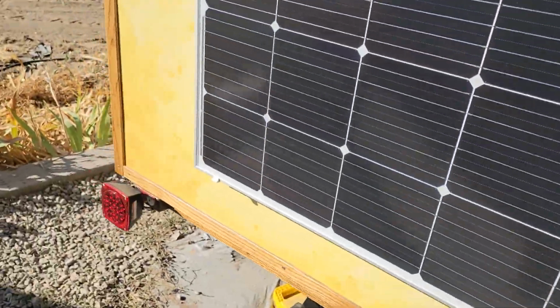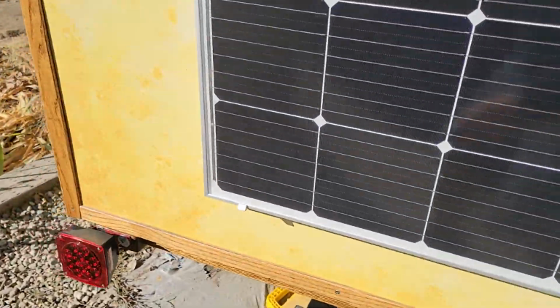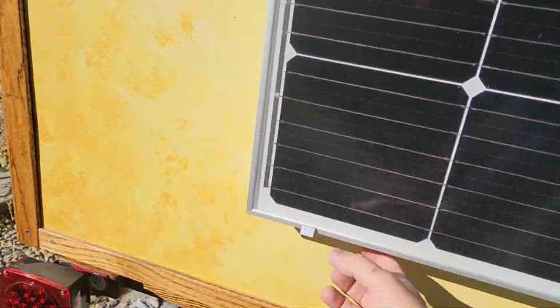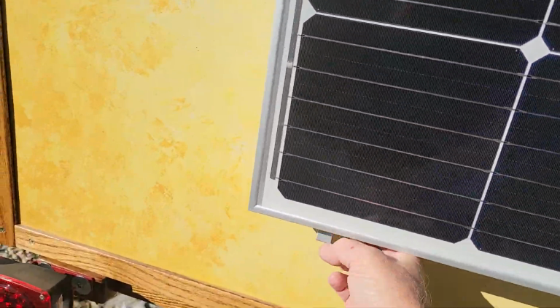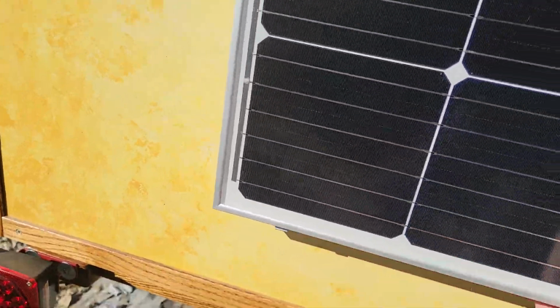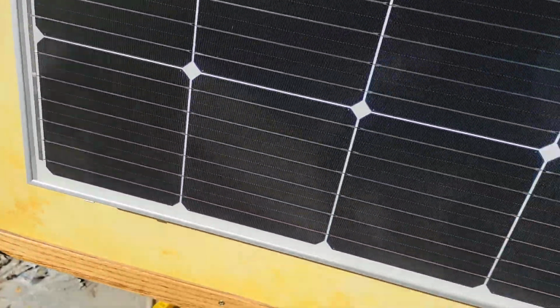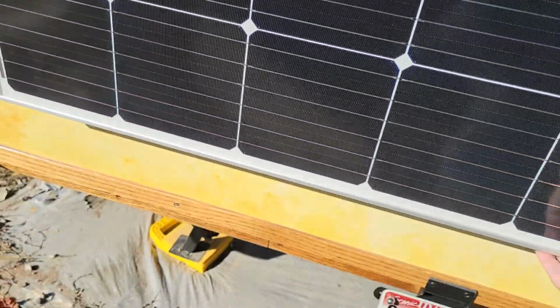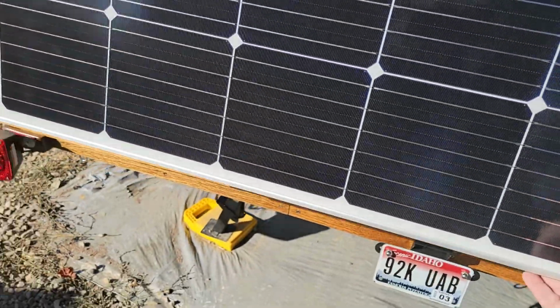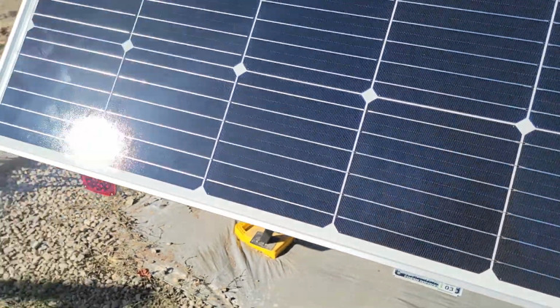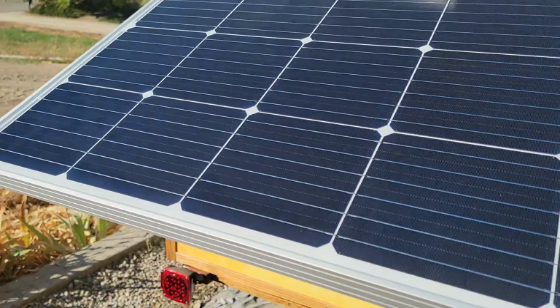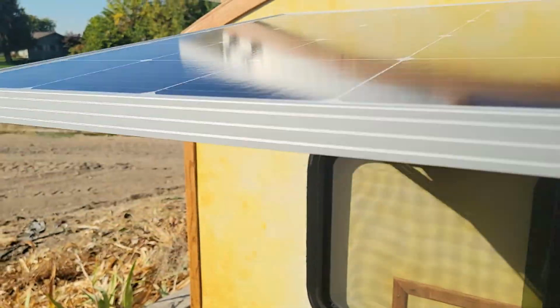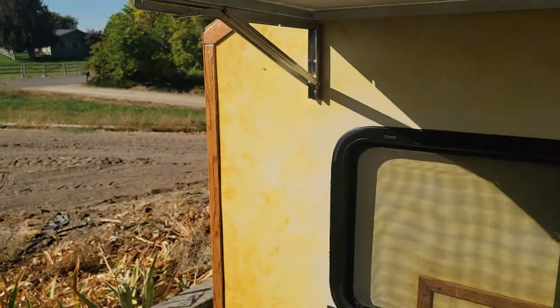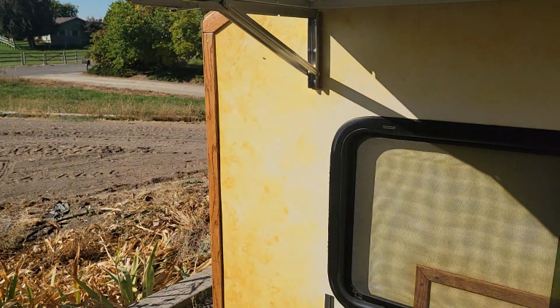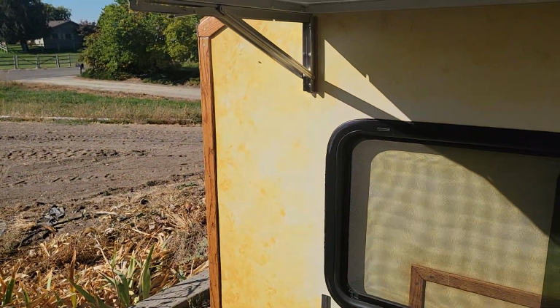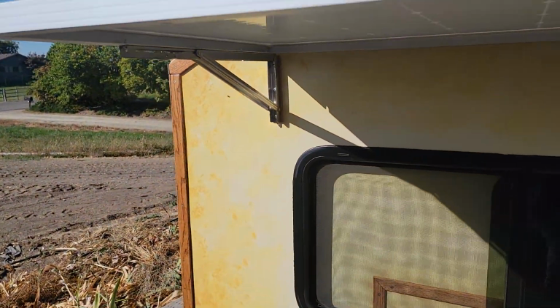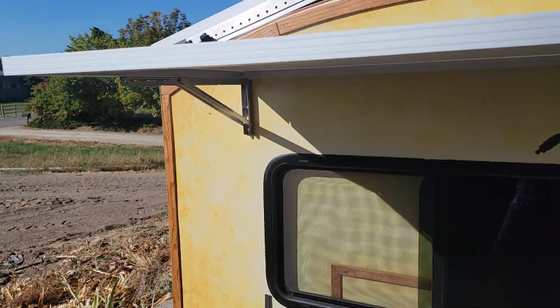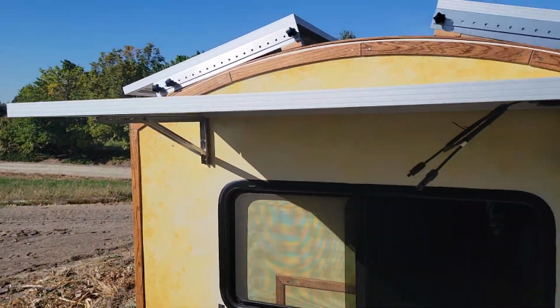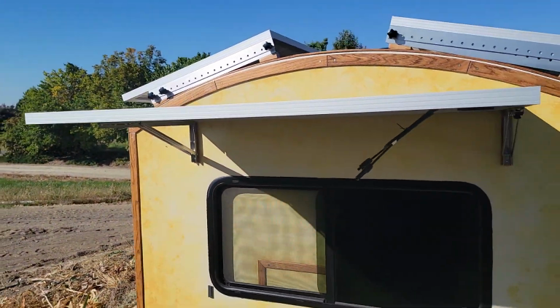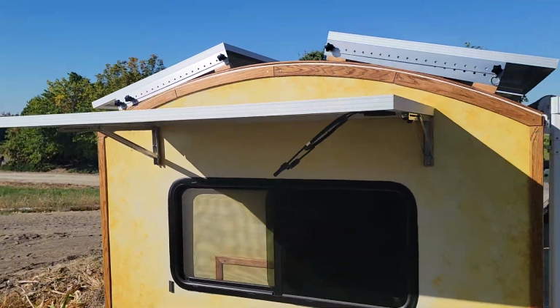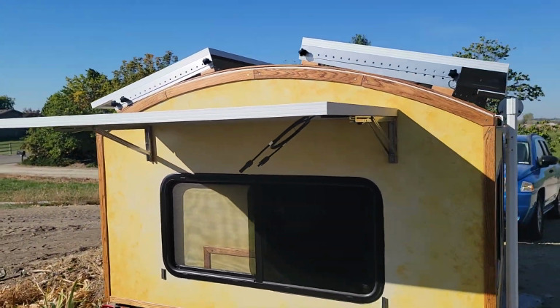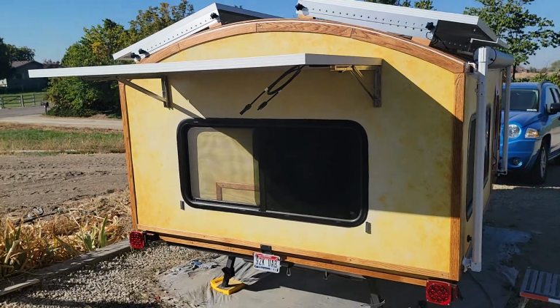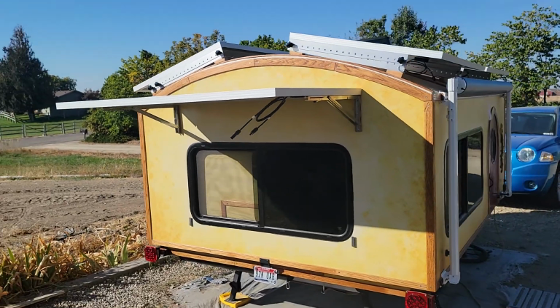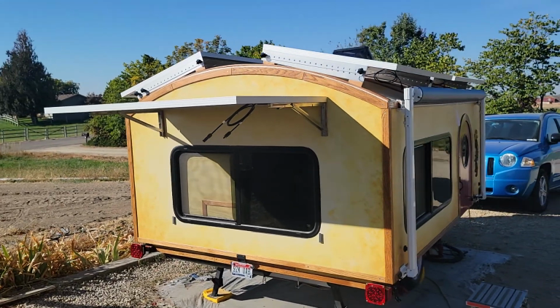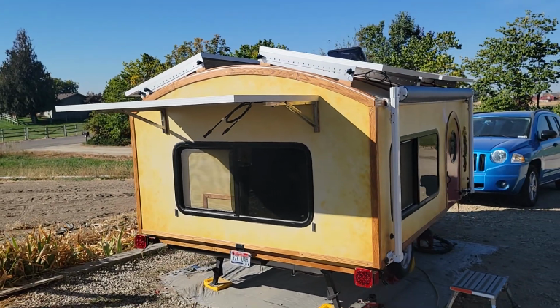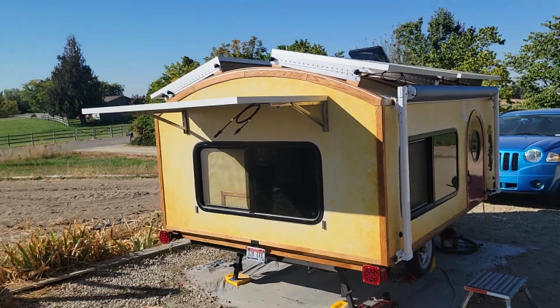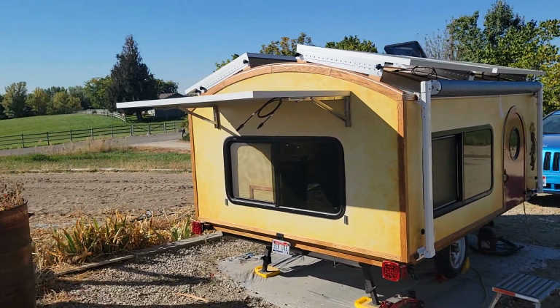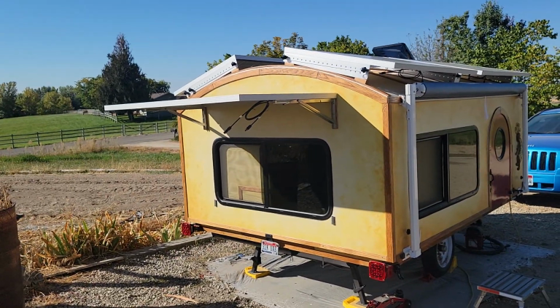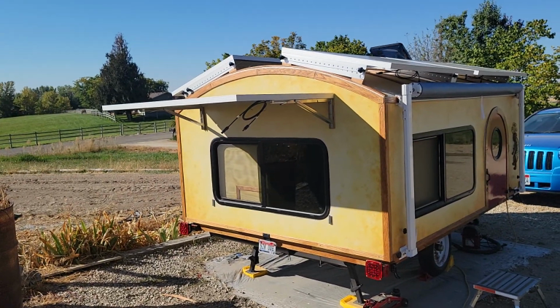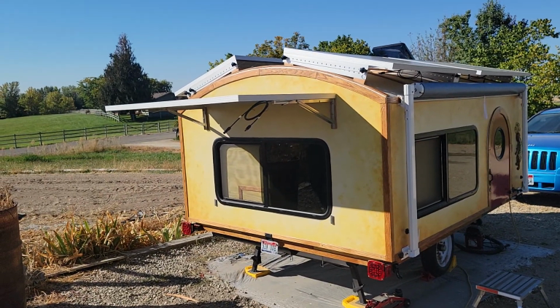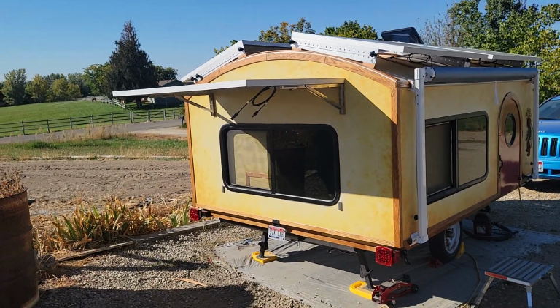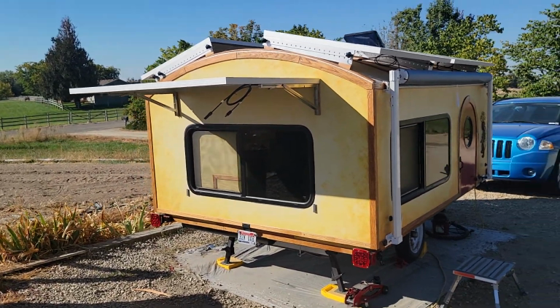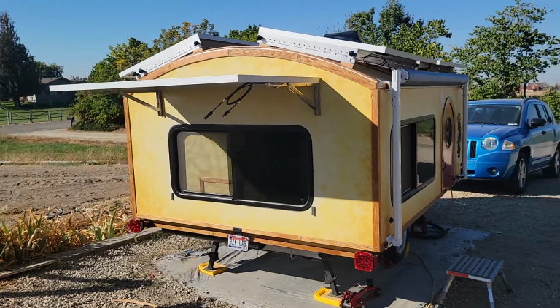You just push down on that to loosen it, let it go, then loosen the one on the other side, and then the whole thing will just rotate up and lock in place. With the panel up it acts as an awning and of course catches more sun that way.